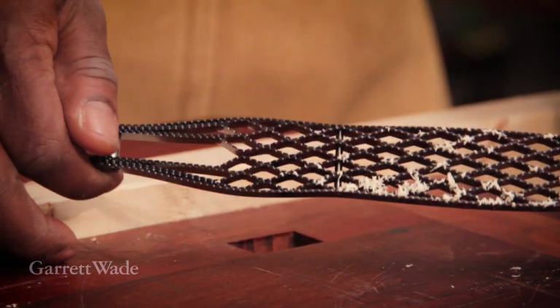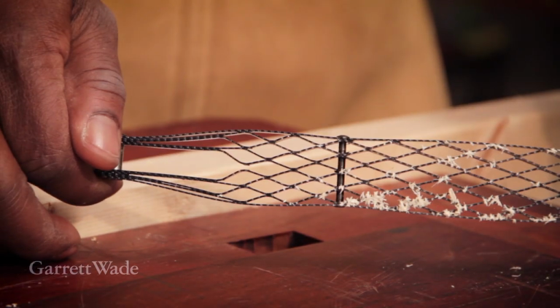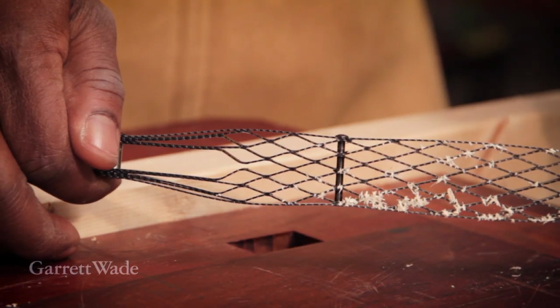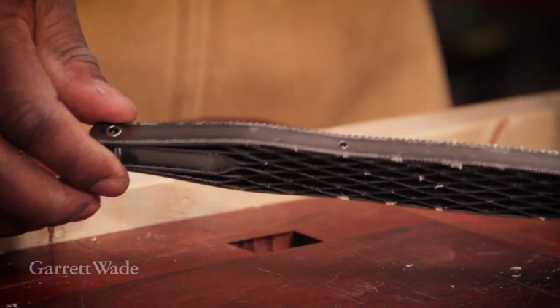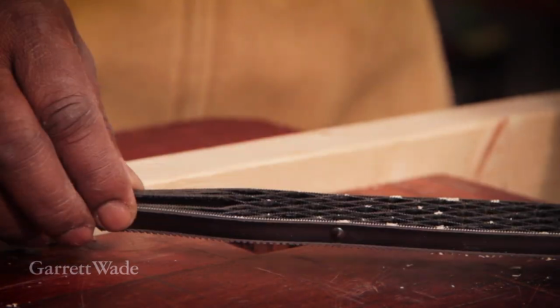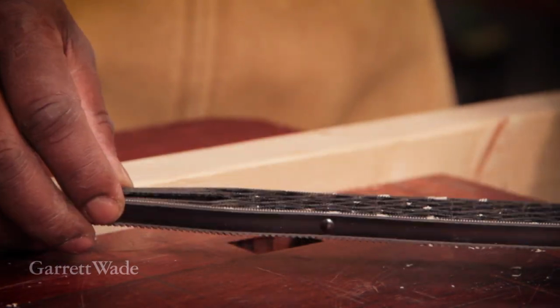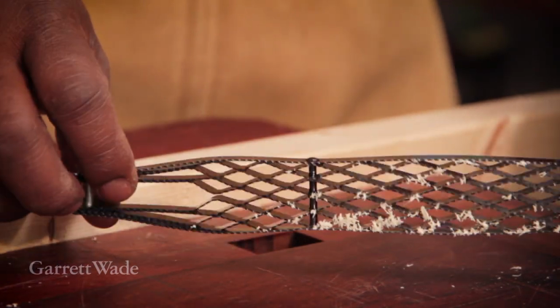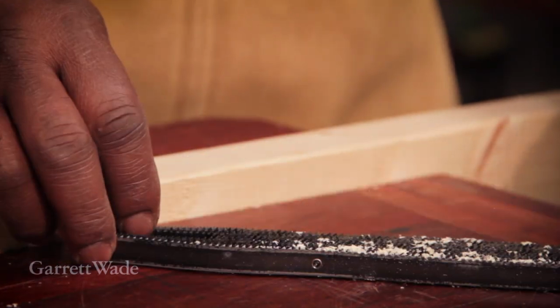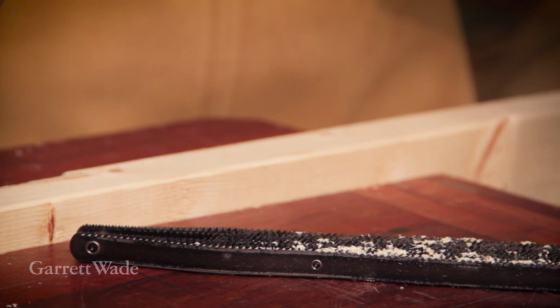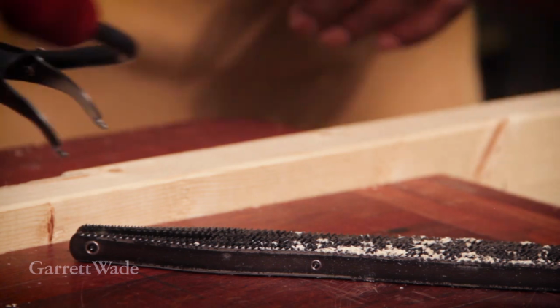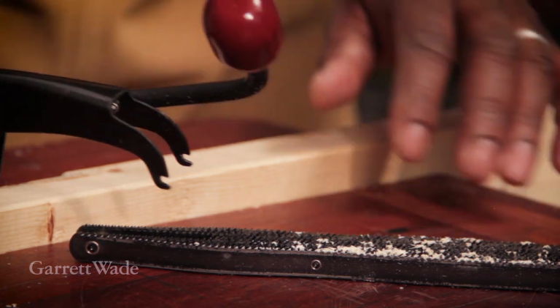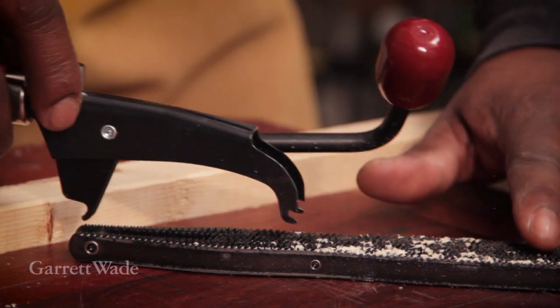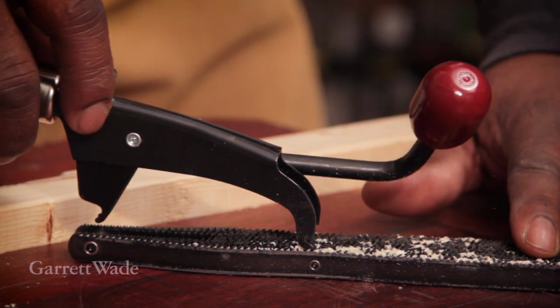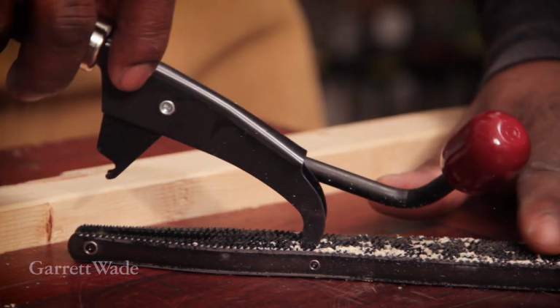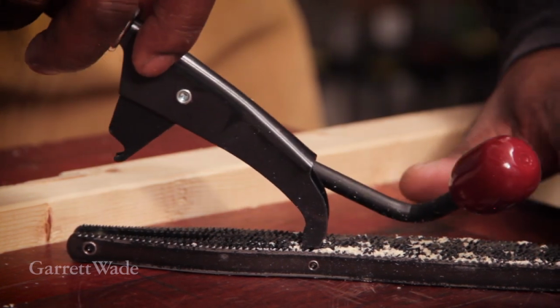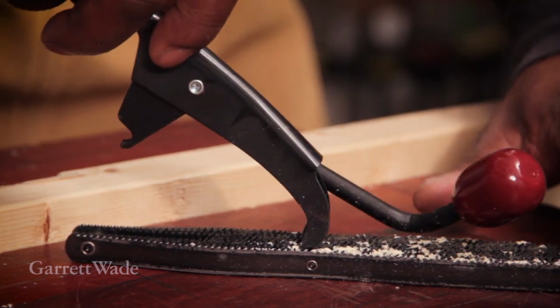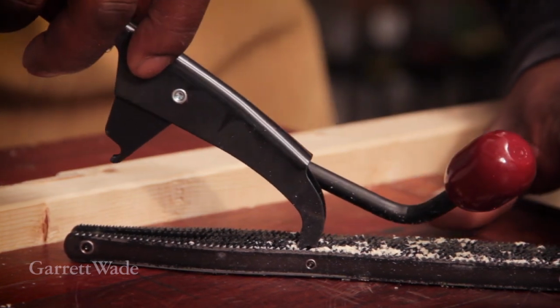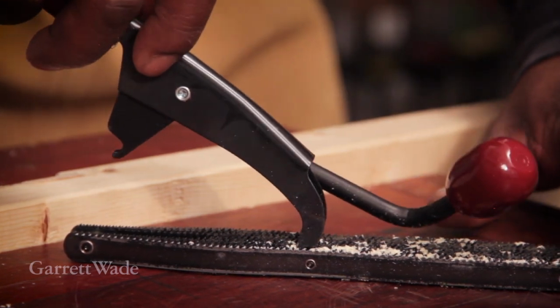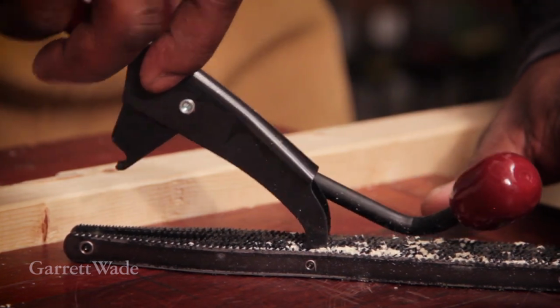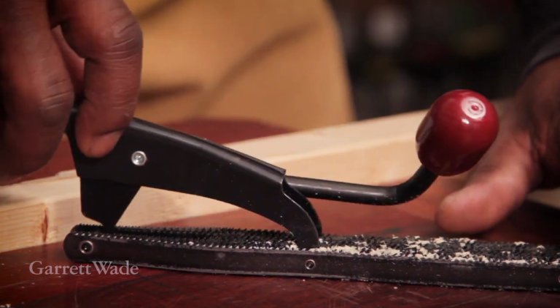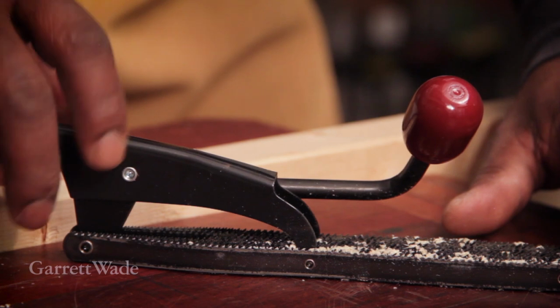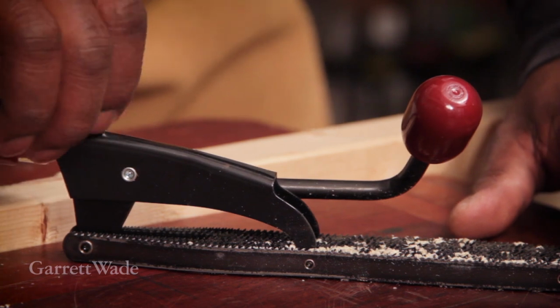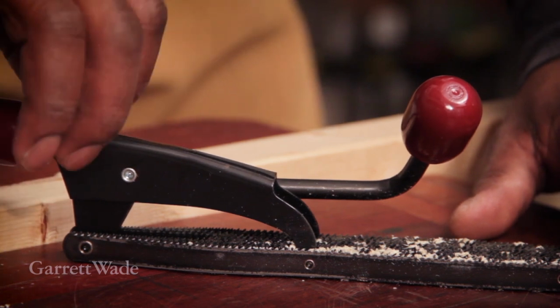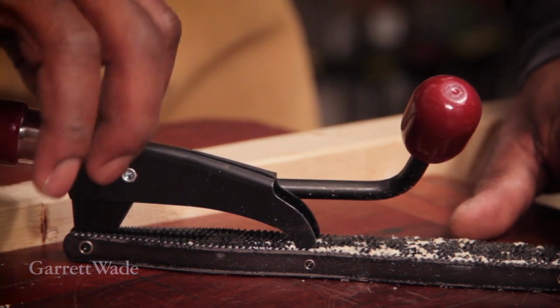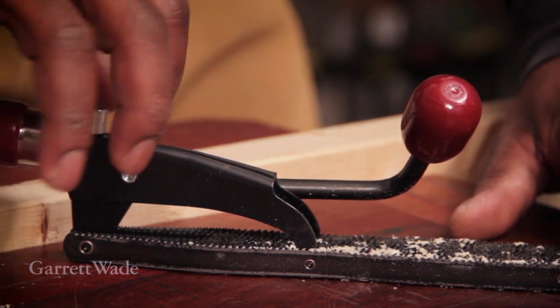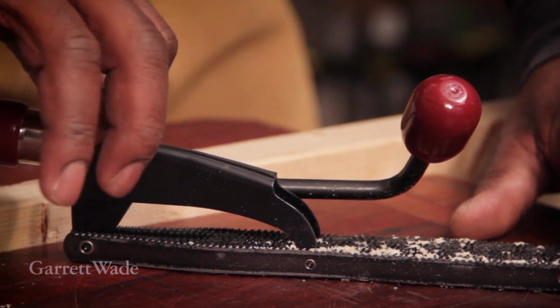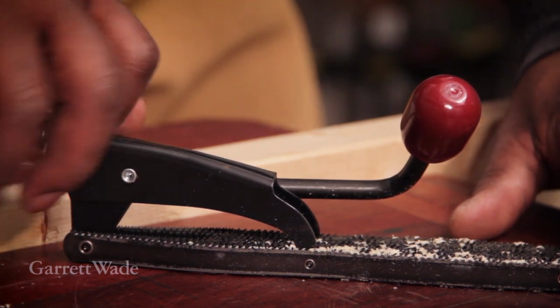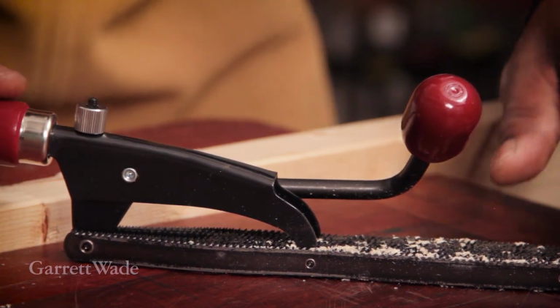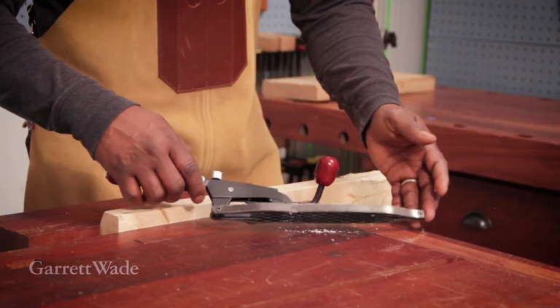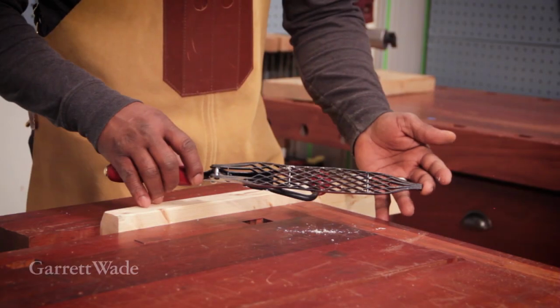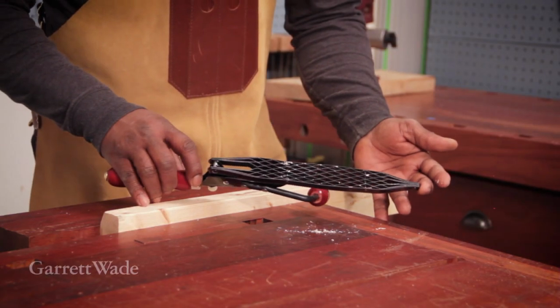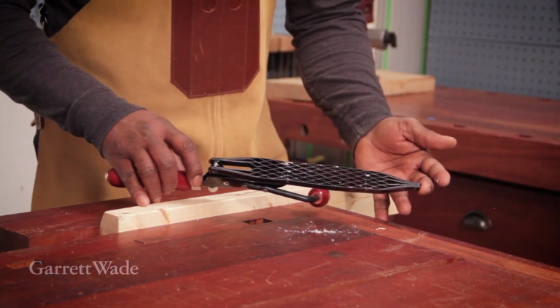This rasp will not clog. It's a great way to move lots of wood without creating fine dust or making a lot of noise.